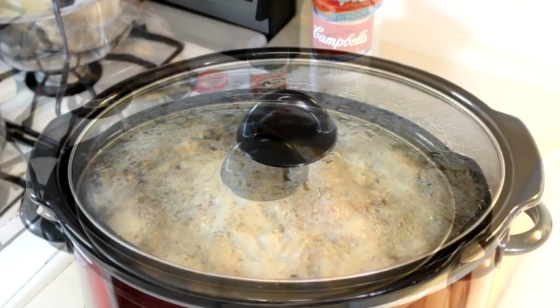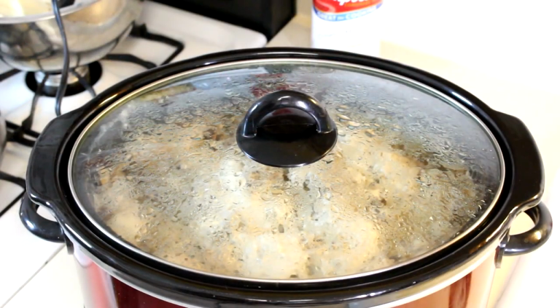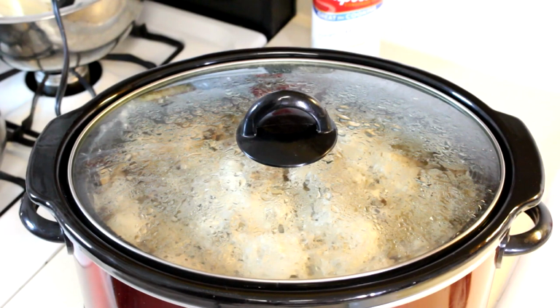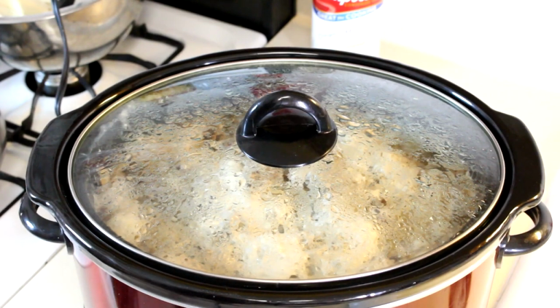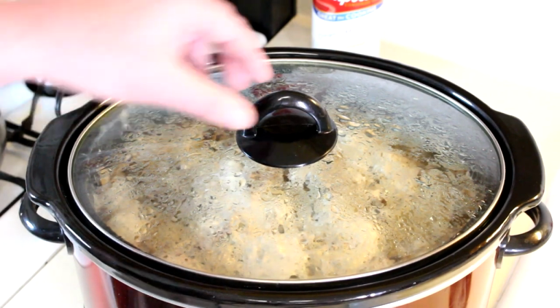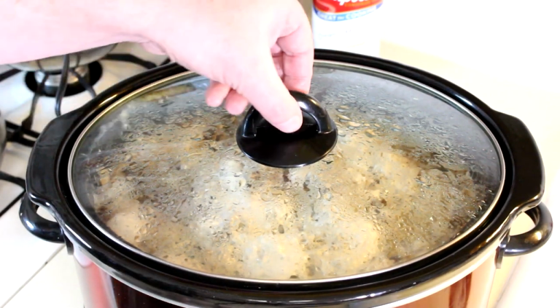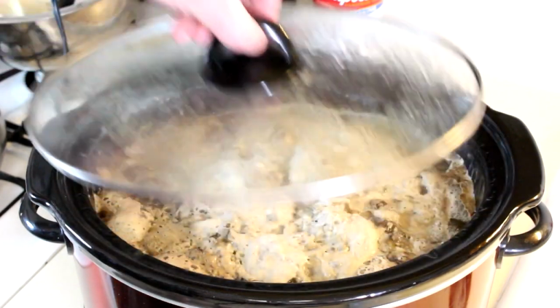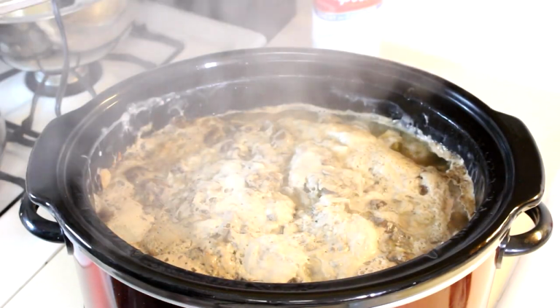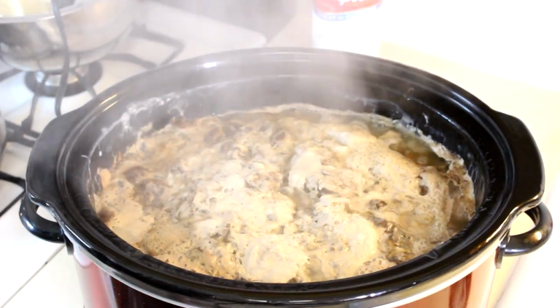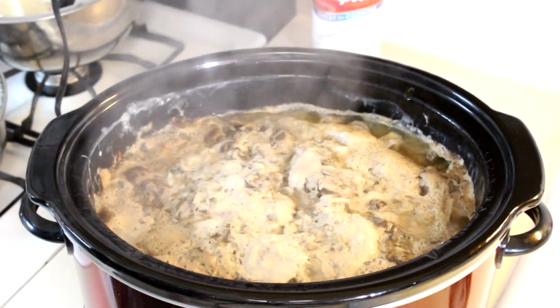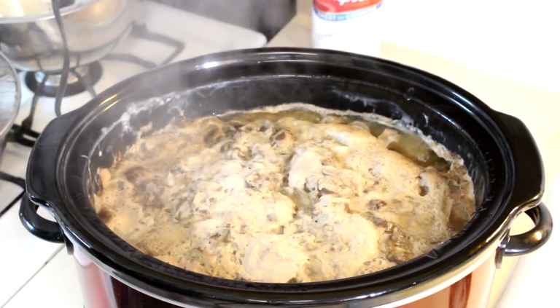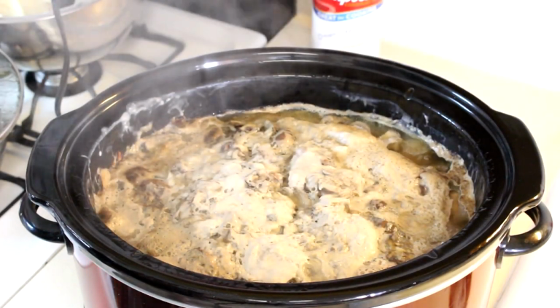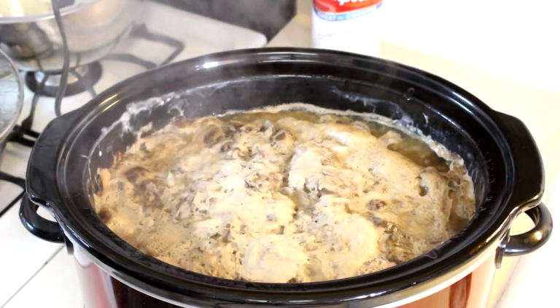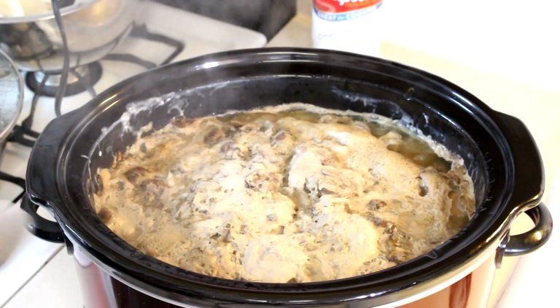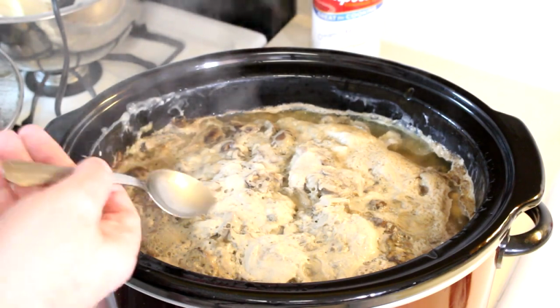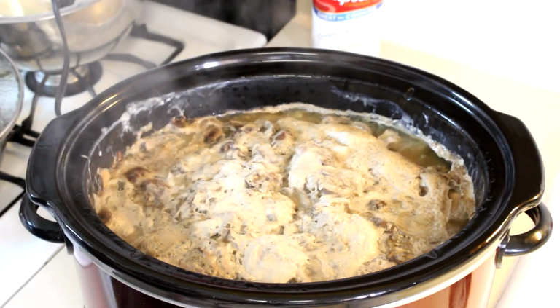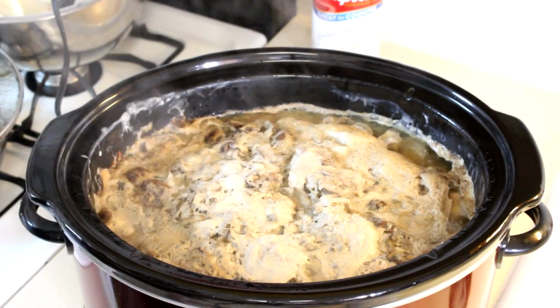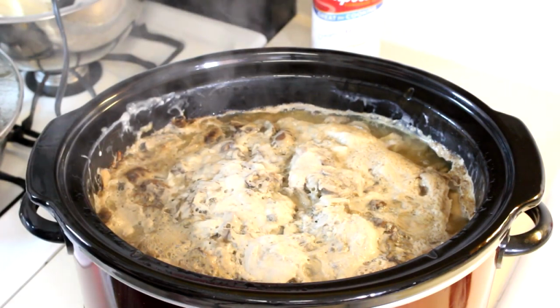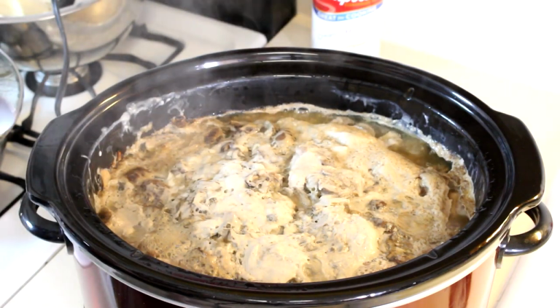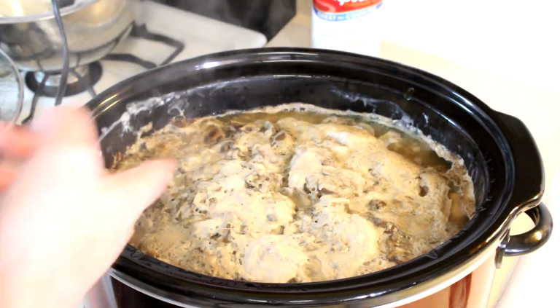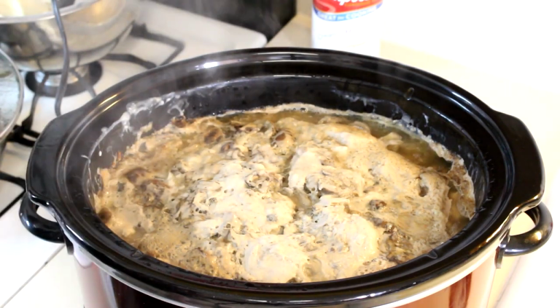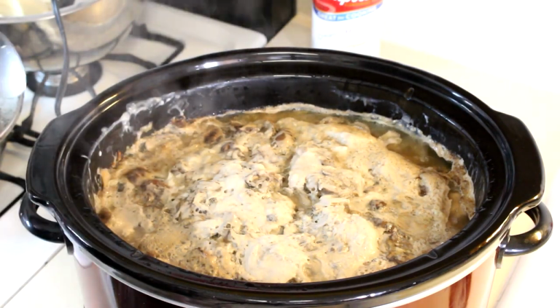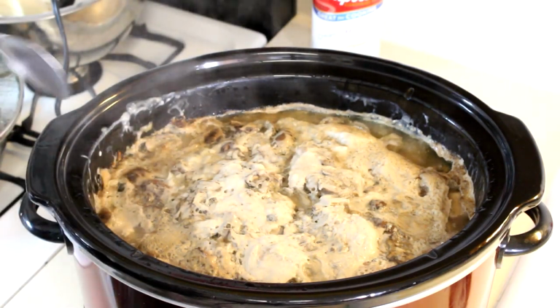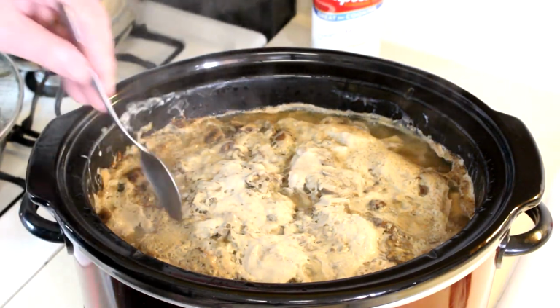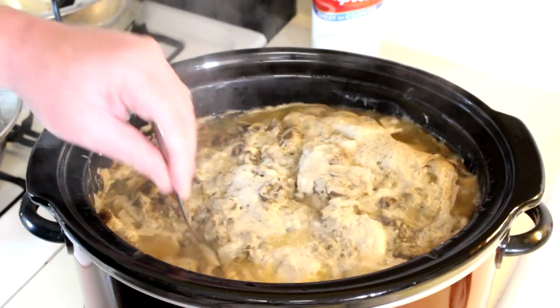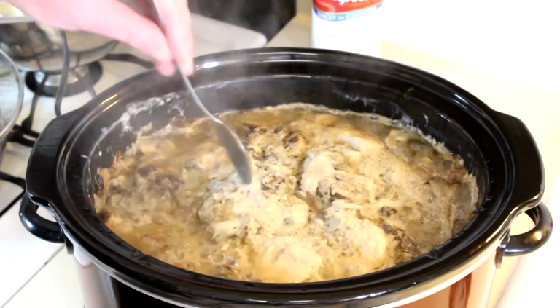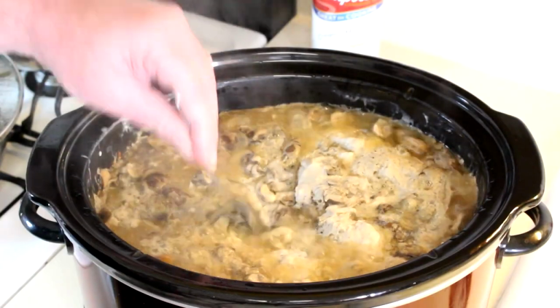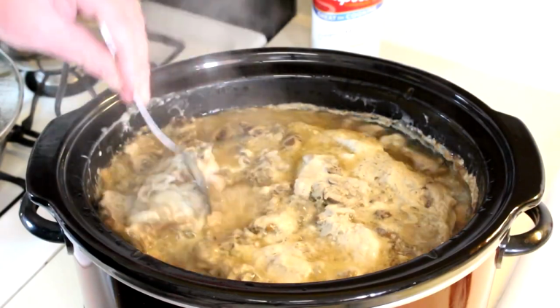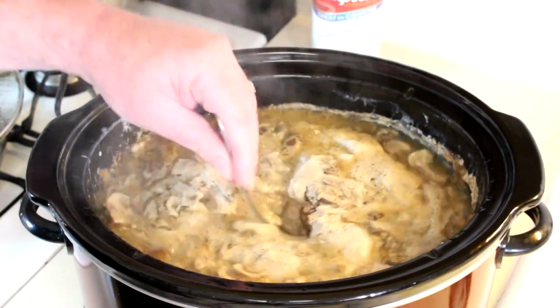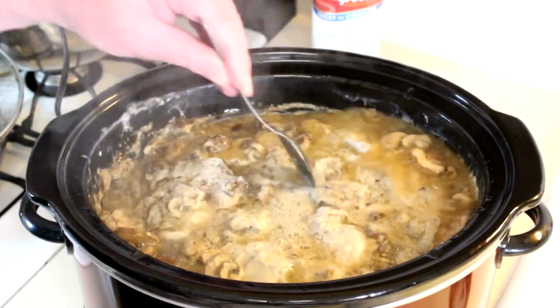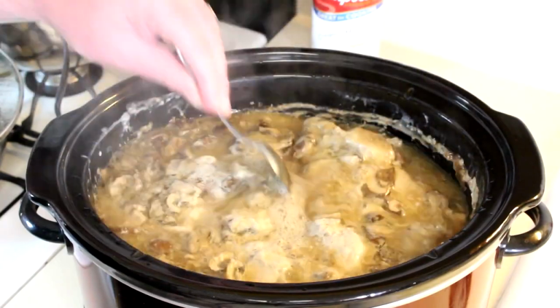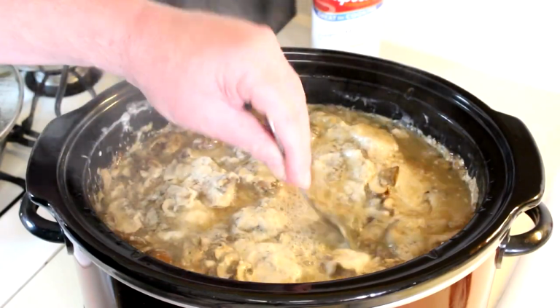This has been cooking for a little over four hours now. Let's open it up and take a look. It's never too appetizing when you first open it up — you always have all this foam on top, but that's normal. Once you stir it up, it looks a lot better.